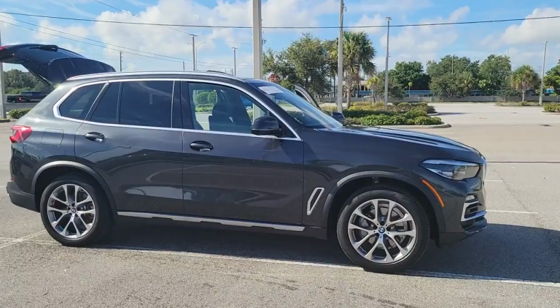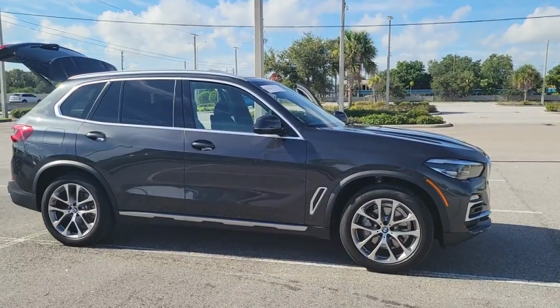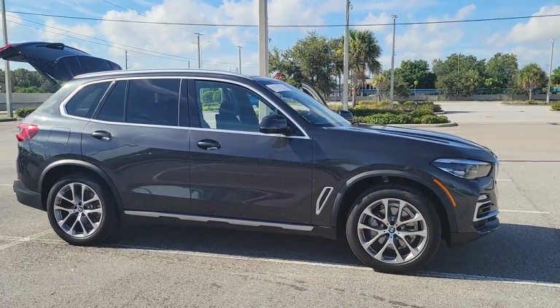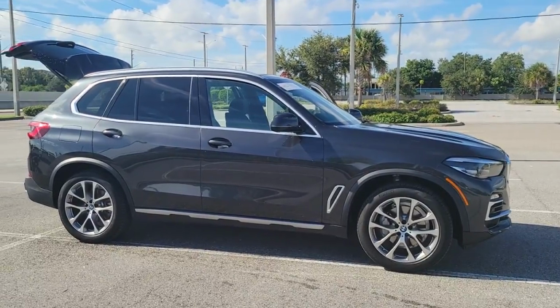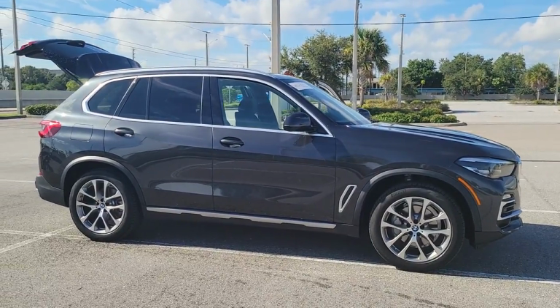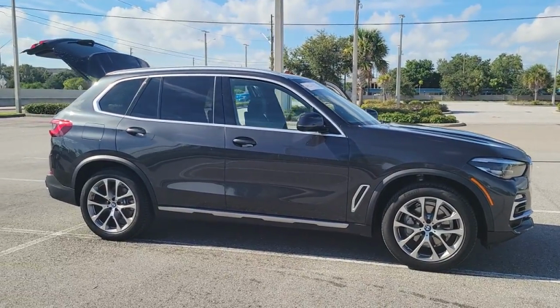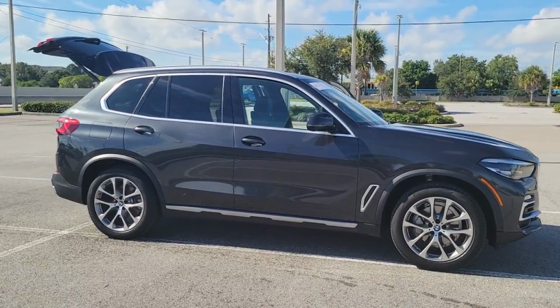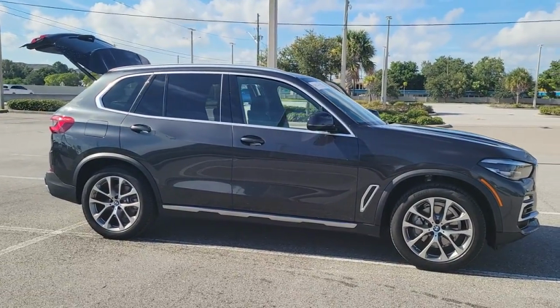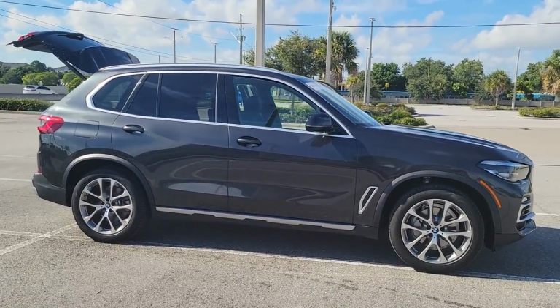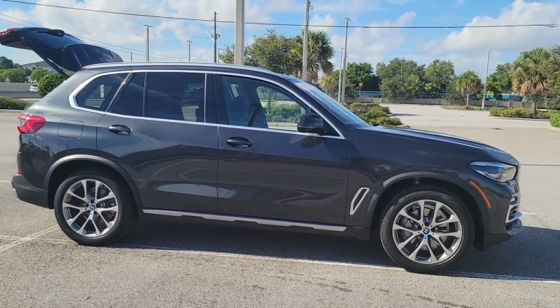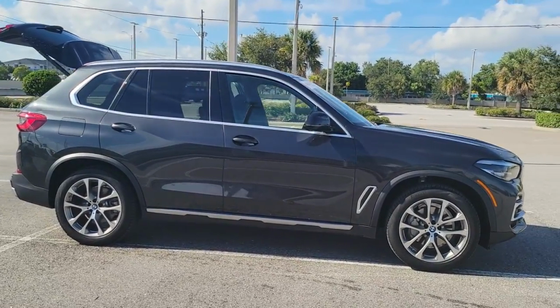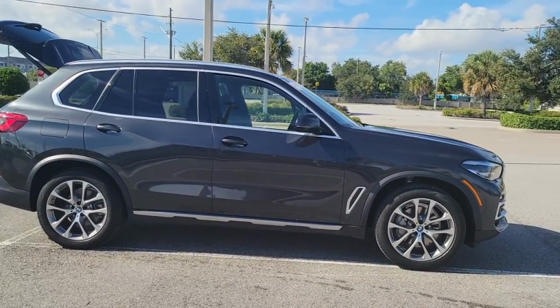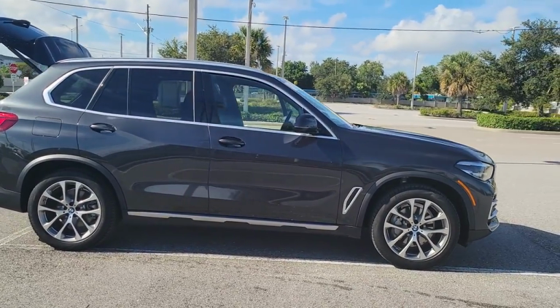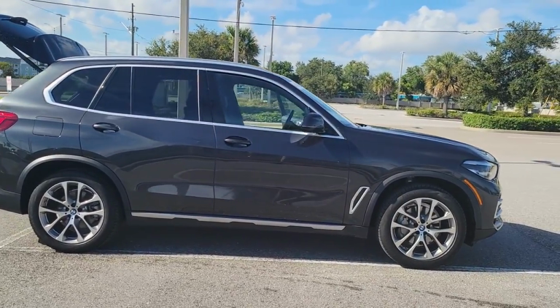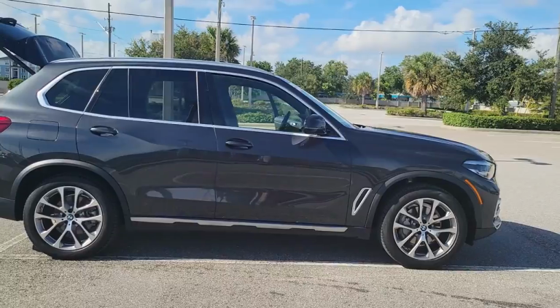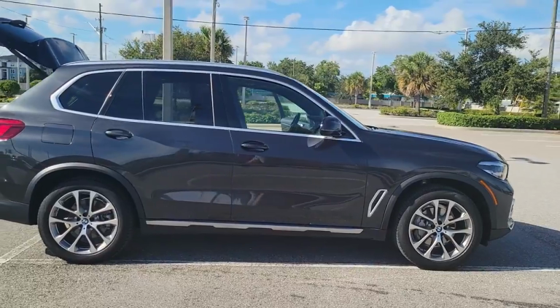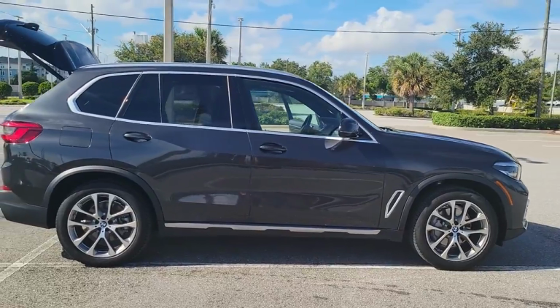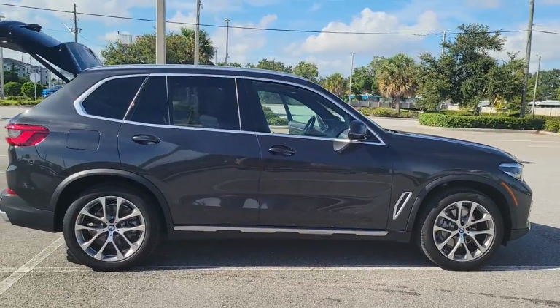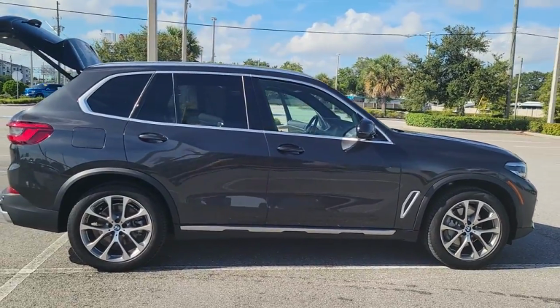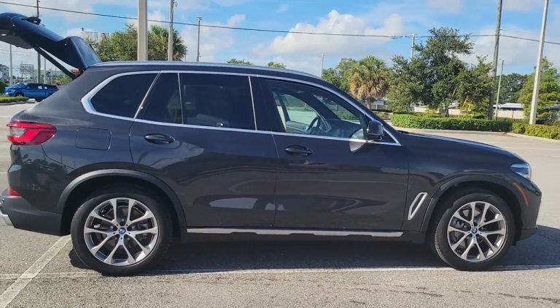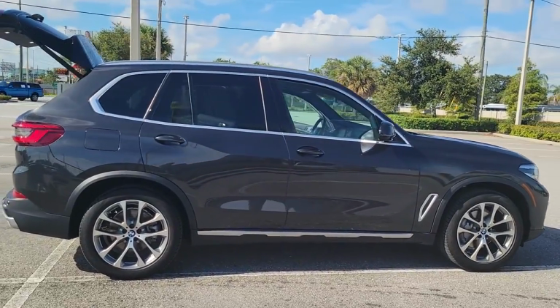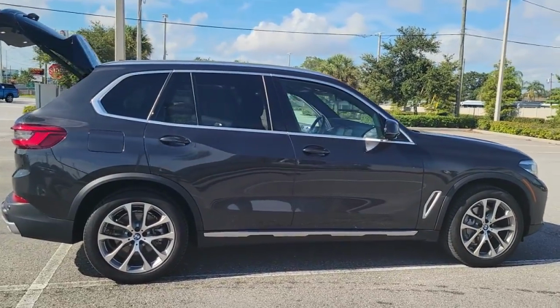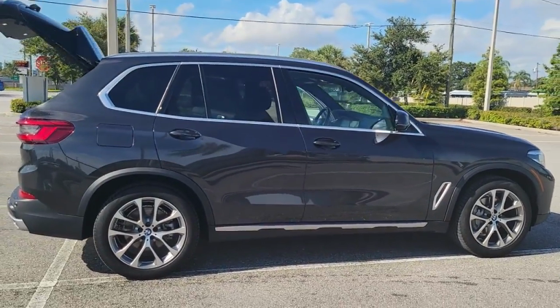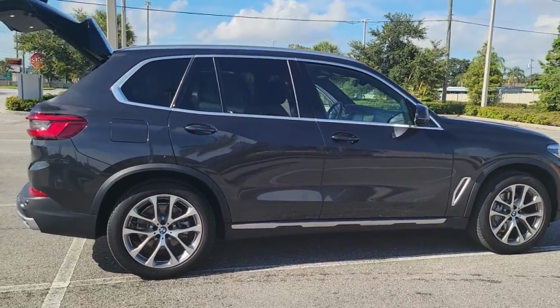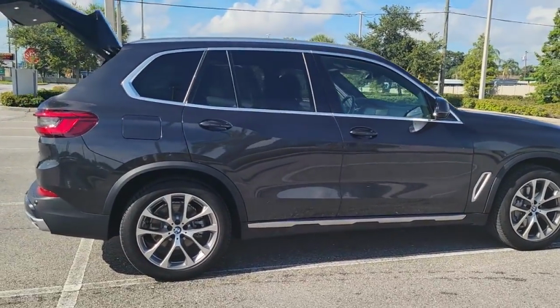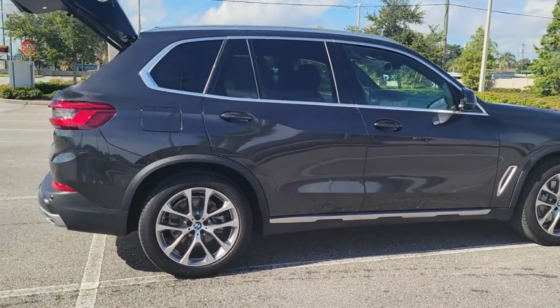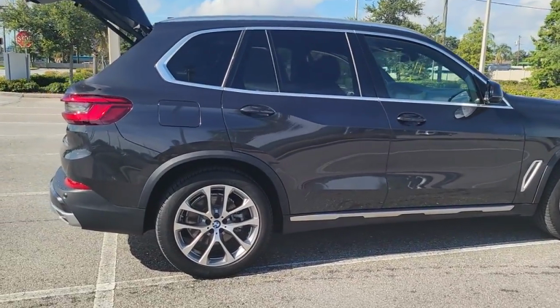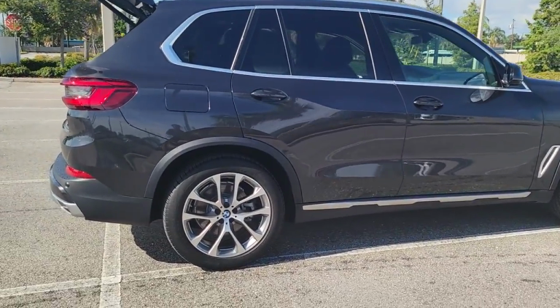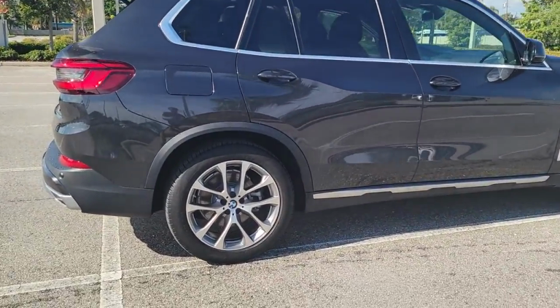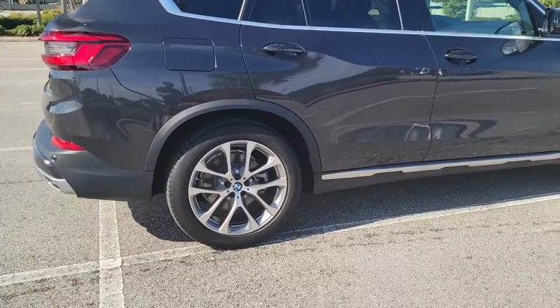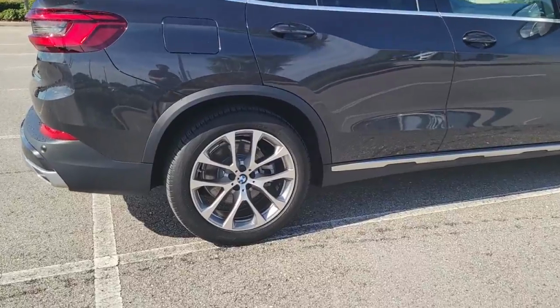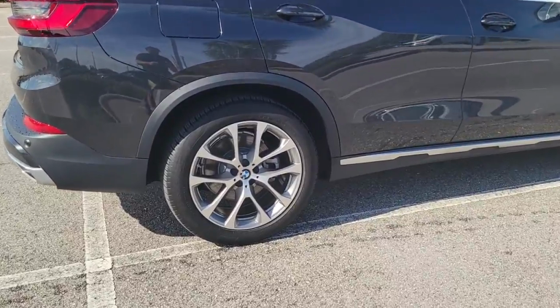Introducing the 2019 BMW X5. This vehicle still has fewer than 15,000 miles on the clock, so it won't last long.